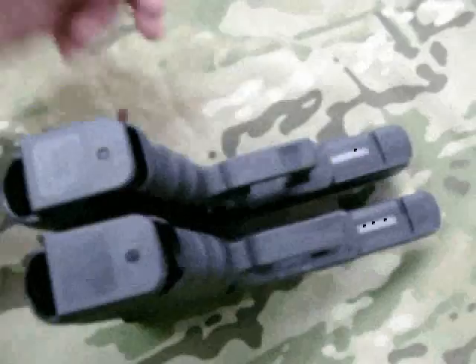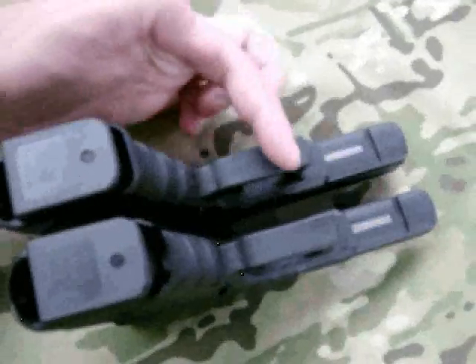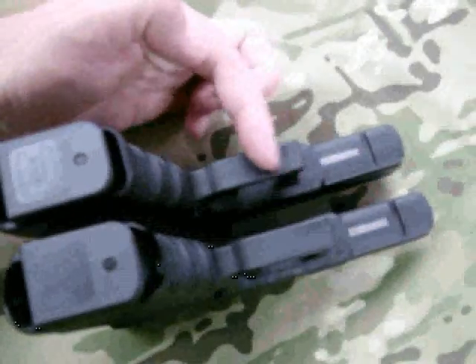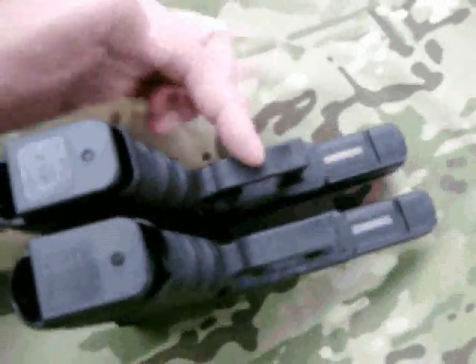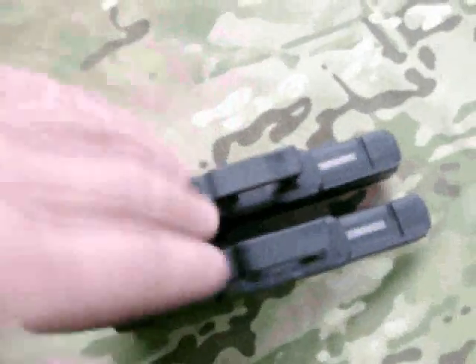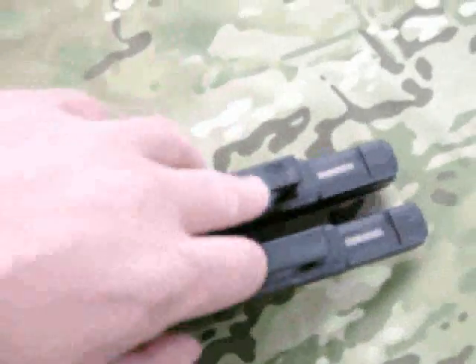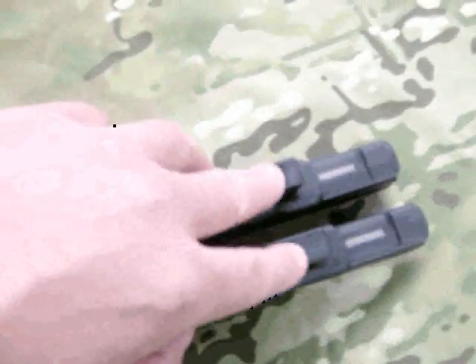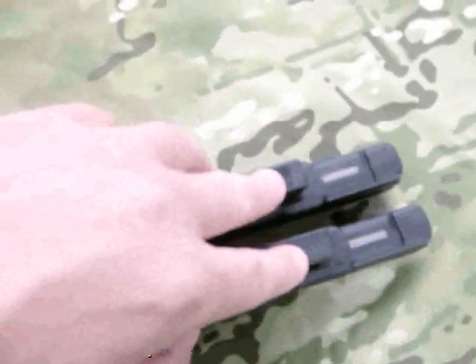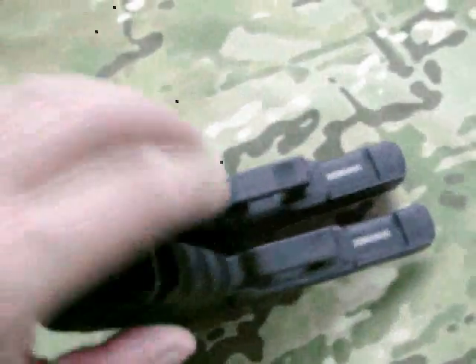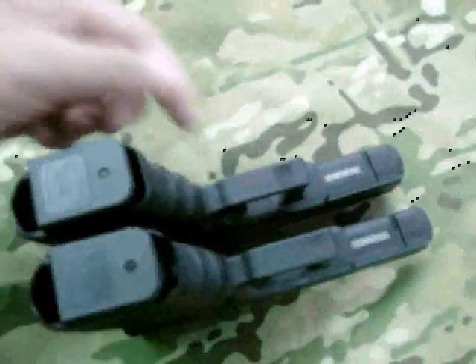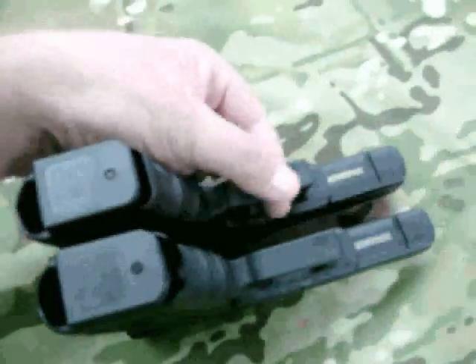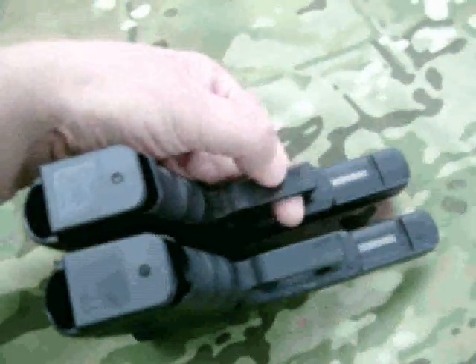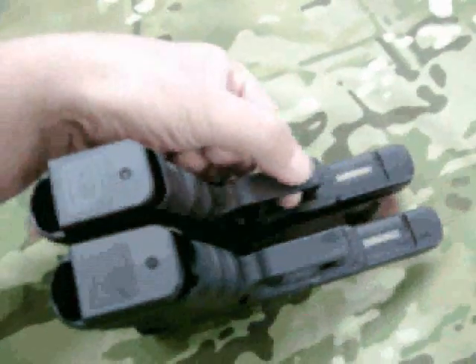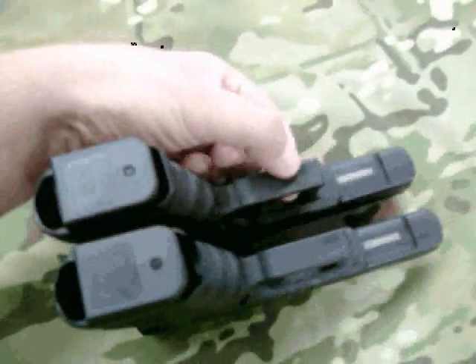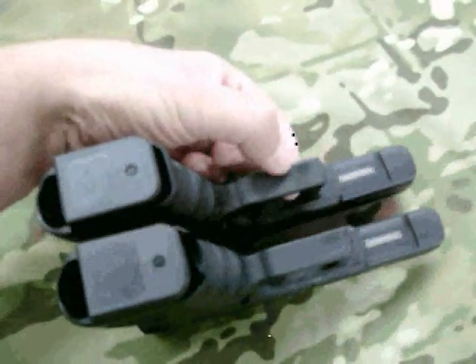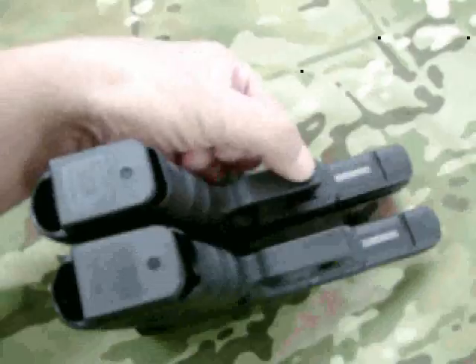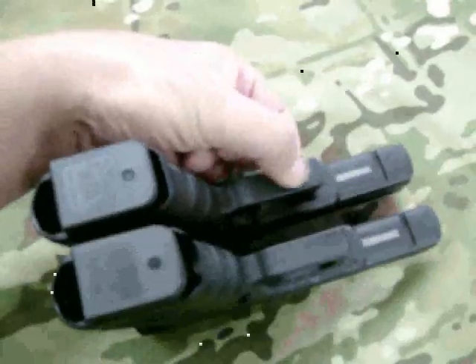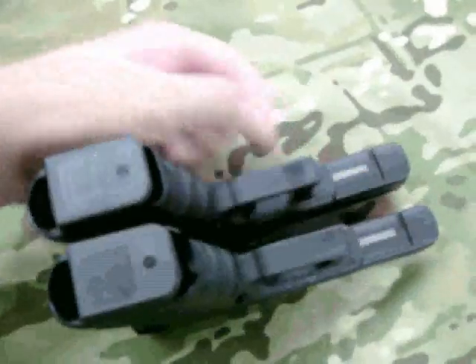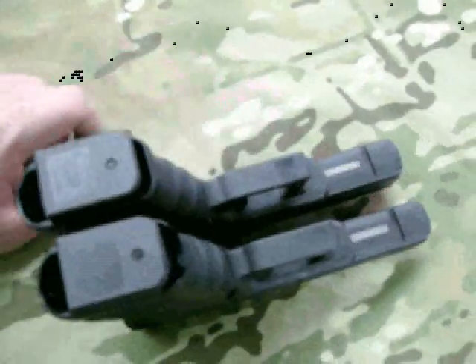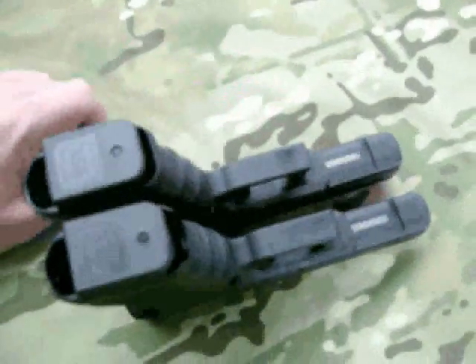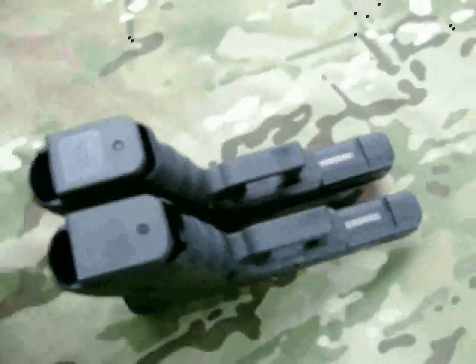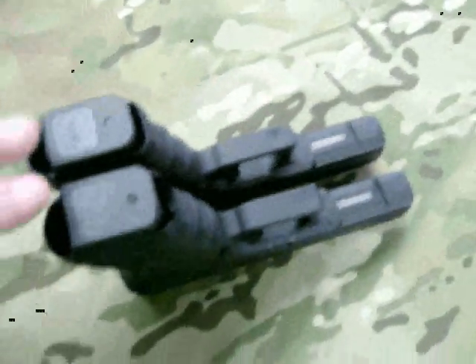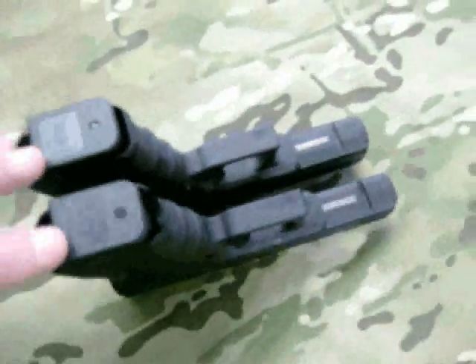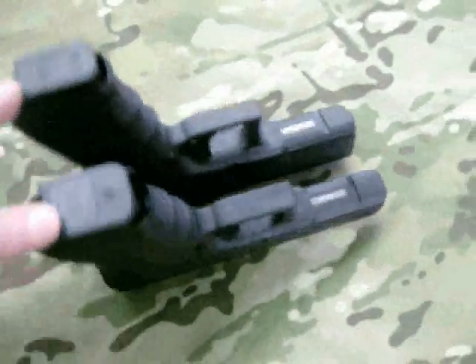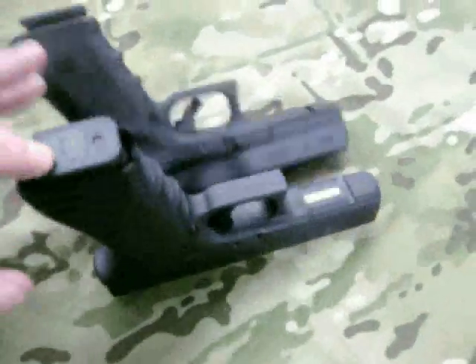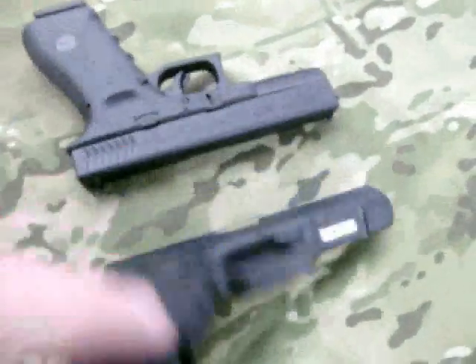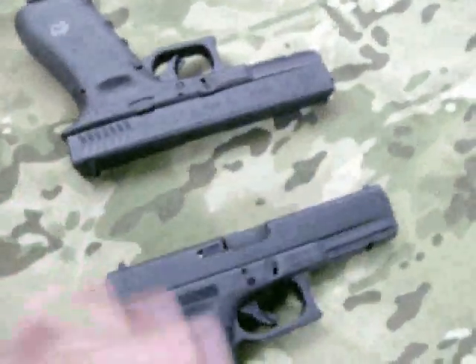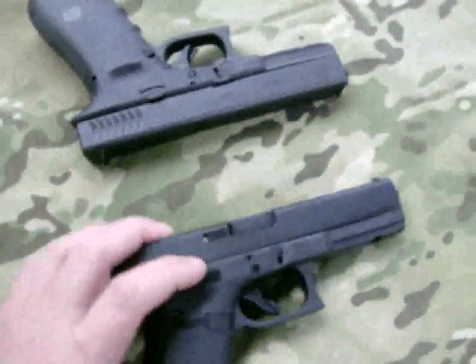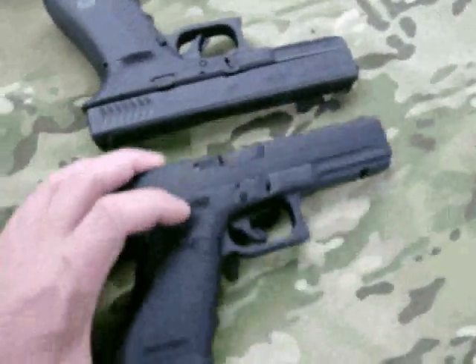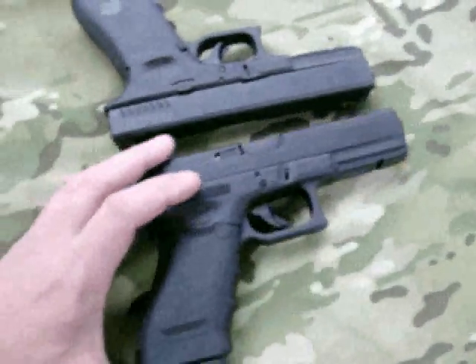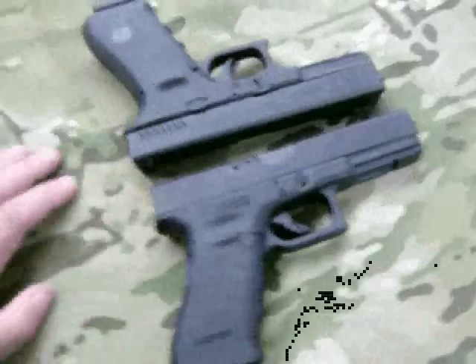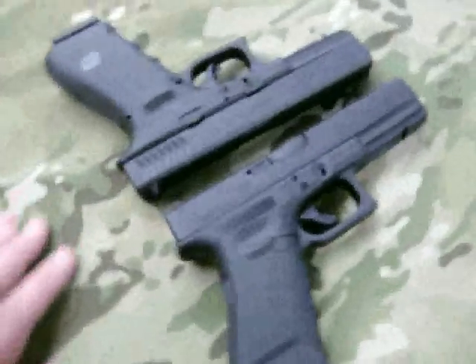A quick difference that you notice from the bottom is that there's this sort of flat polished section here on the bottom of the trigger guard. We're not totally sure what that's for yet, but we just noticed it's there.